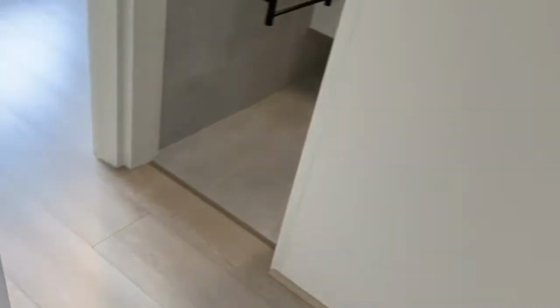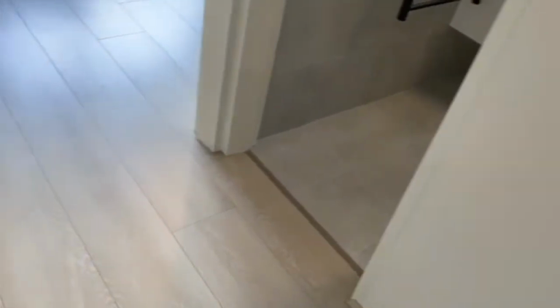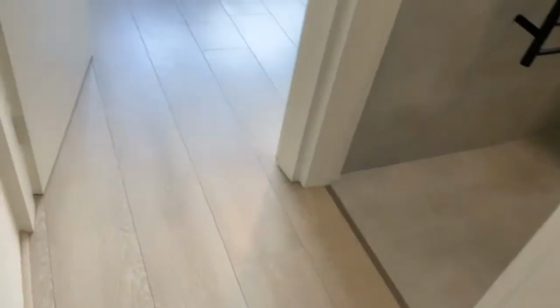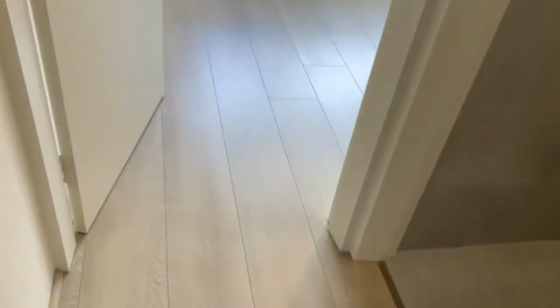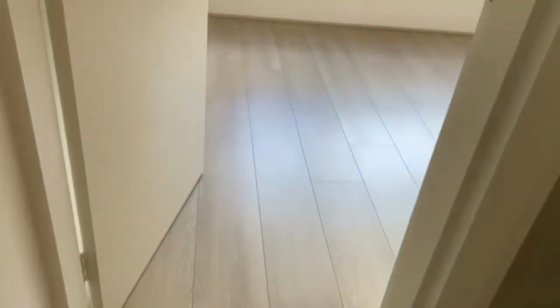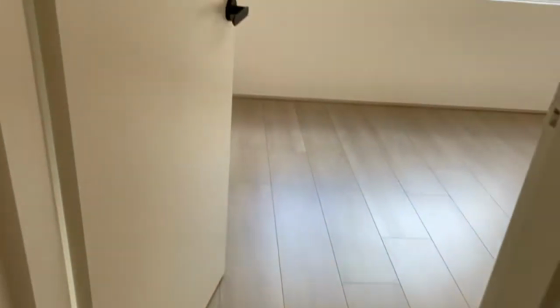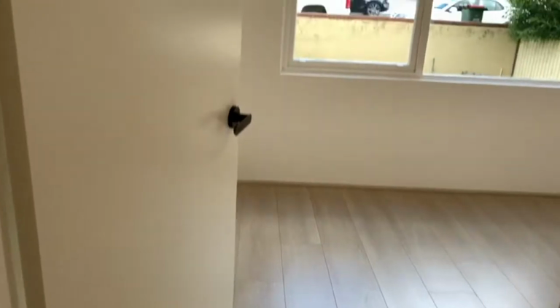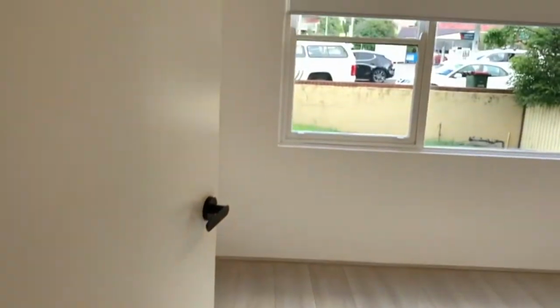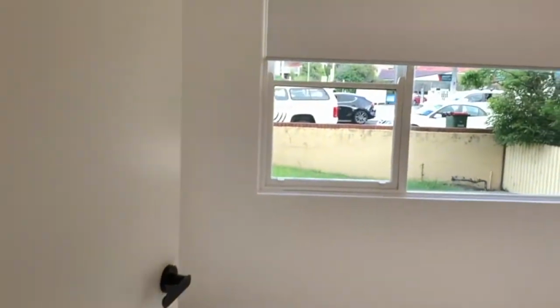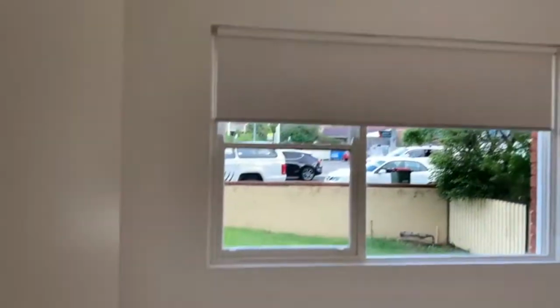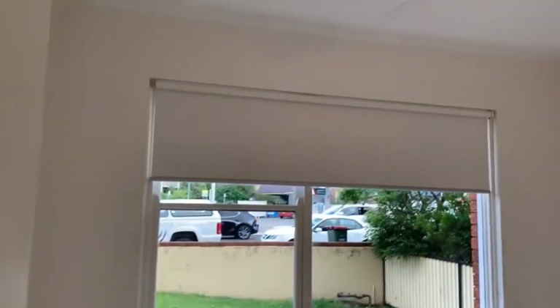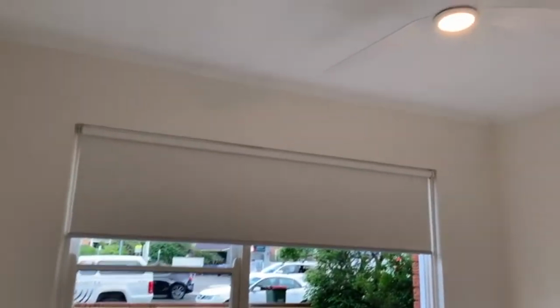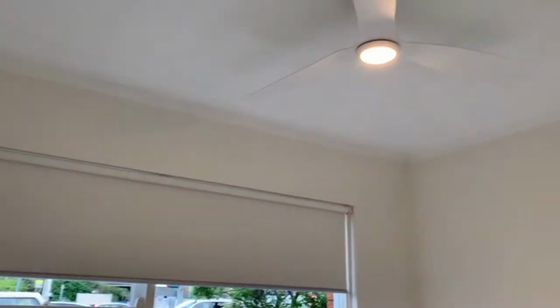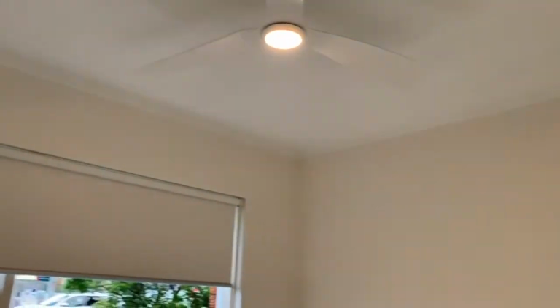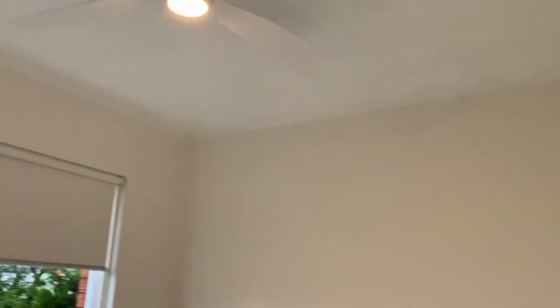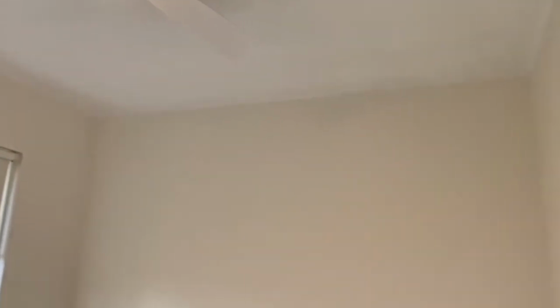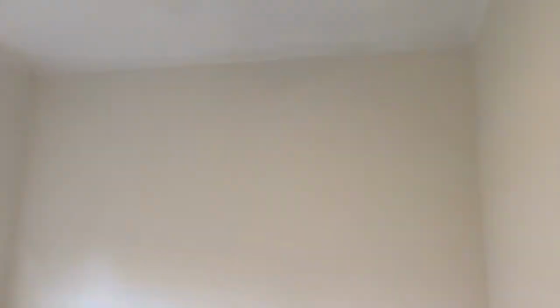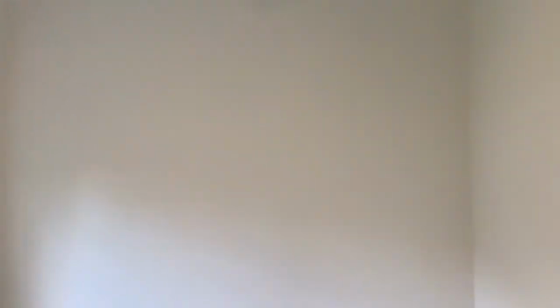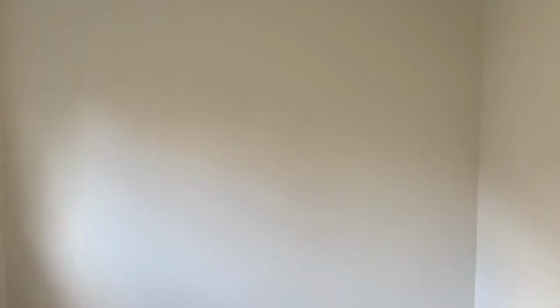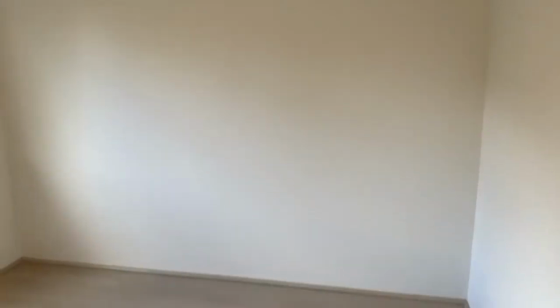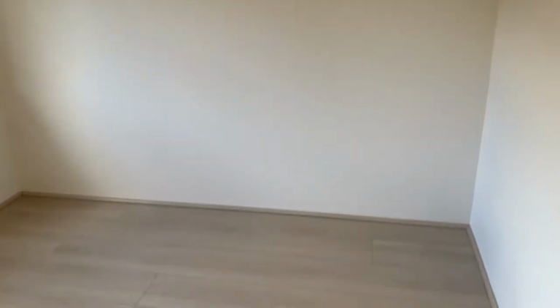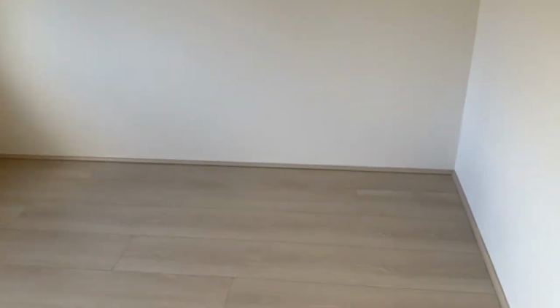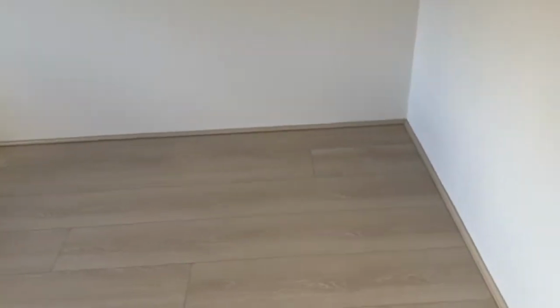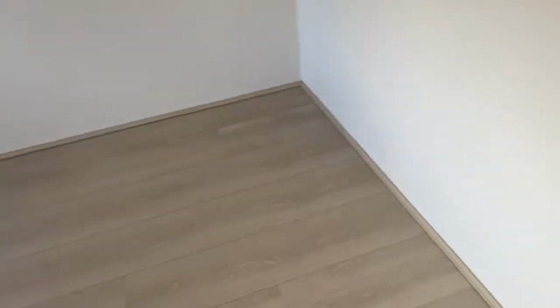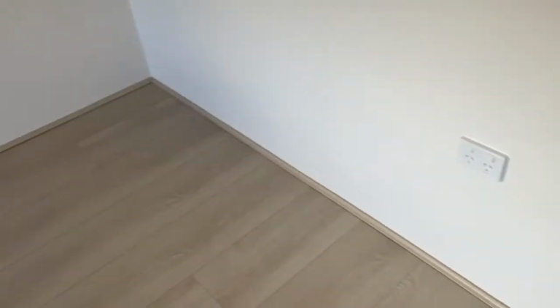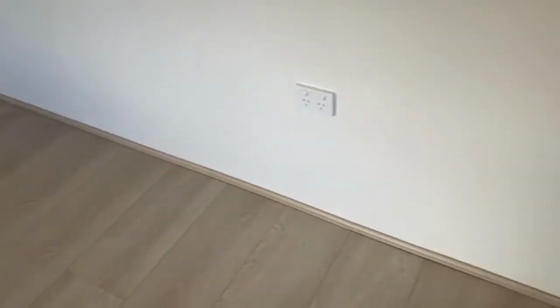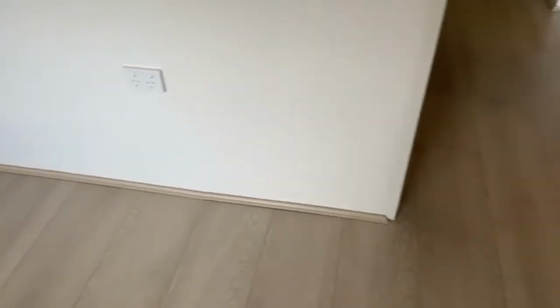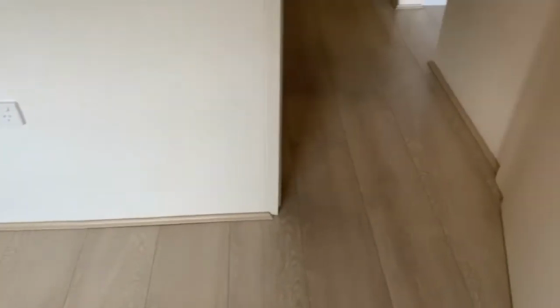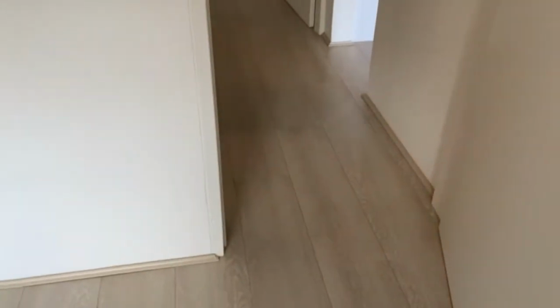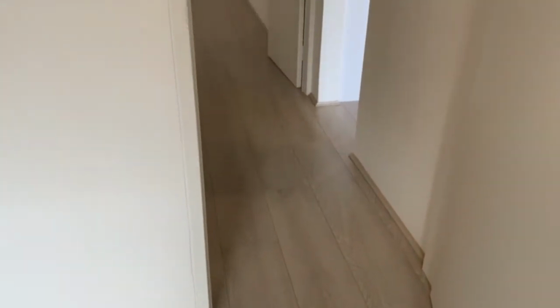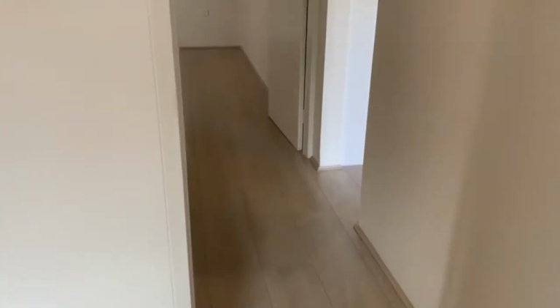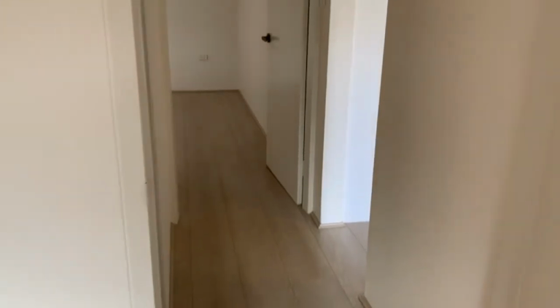Heading into the hallway and to the left we have the second bedroom. This is a really good sized bedroom that includes a ceiling fan and offers a lot of natural lighting. The property includes floorboards throughout.